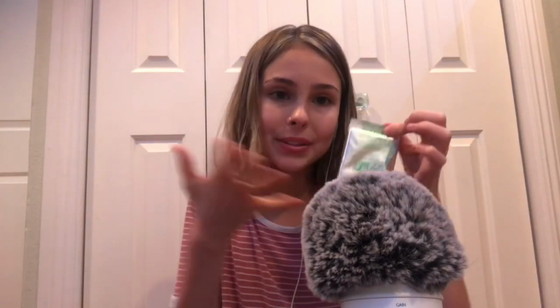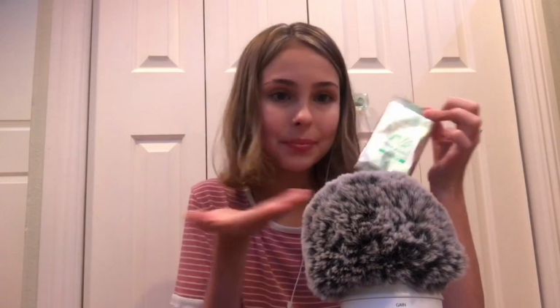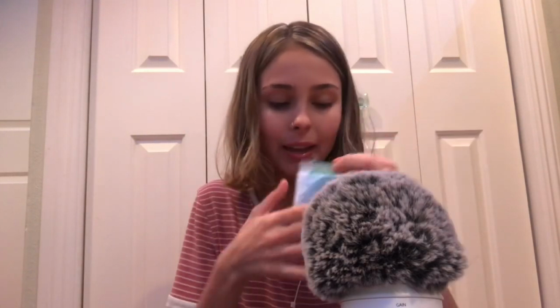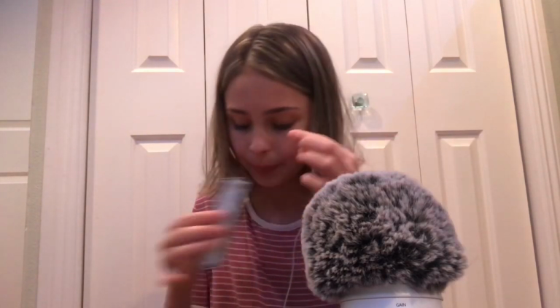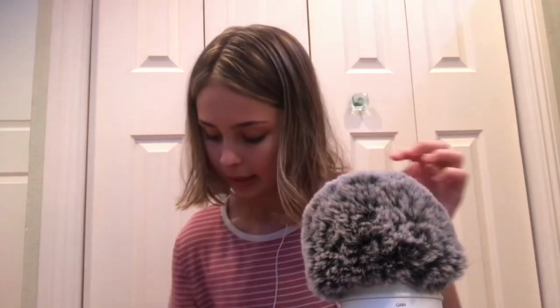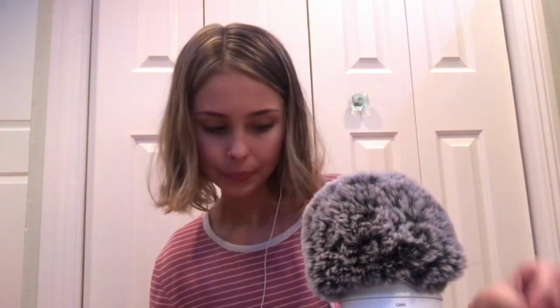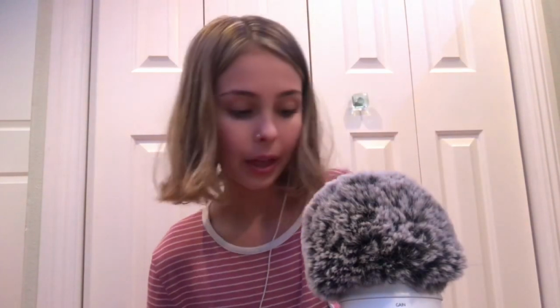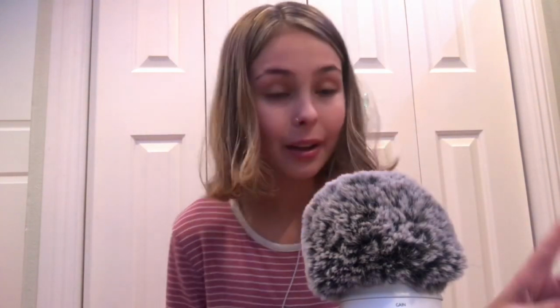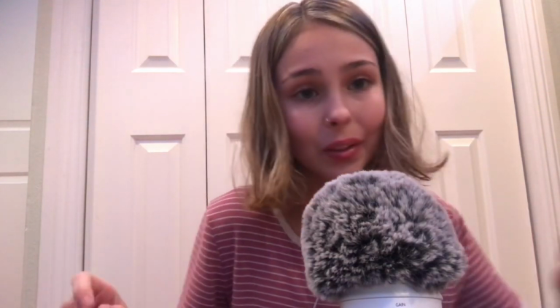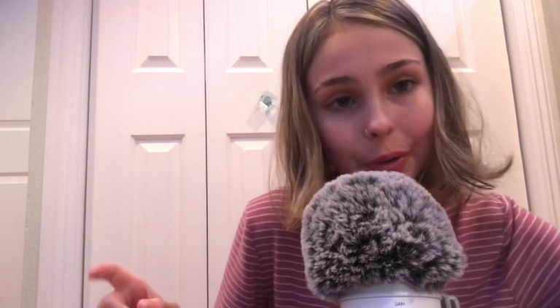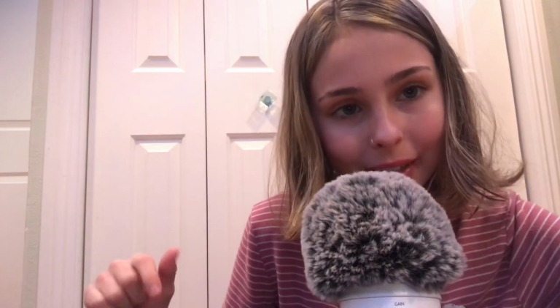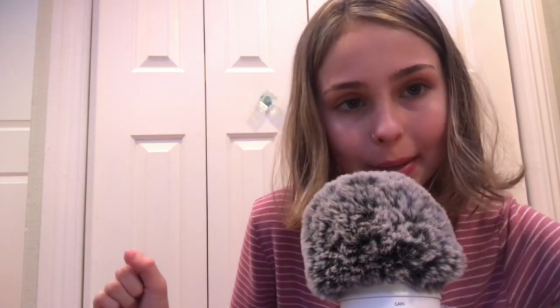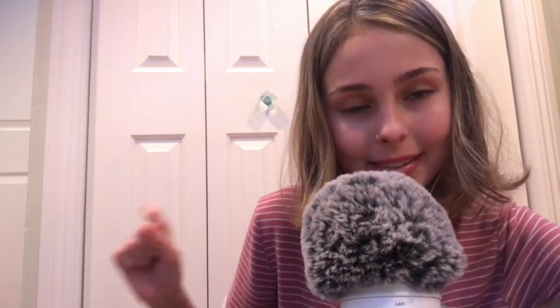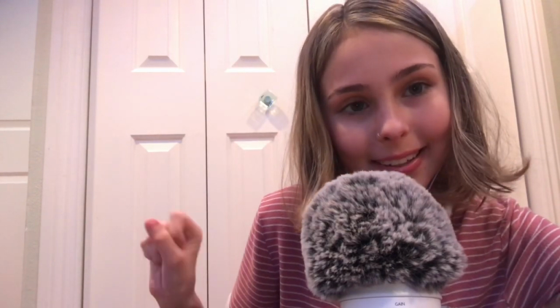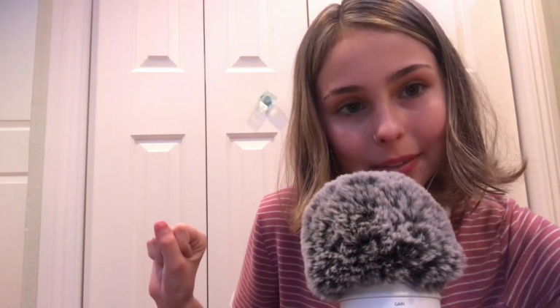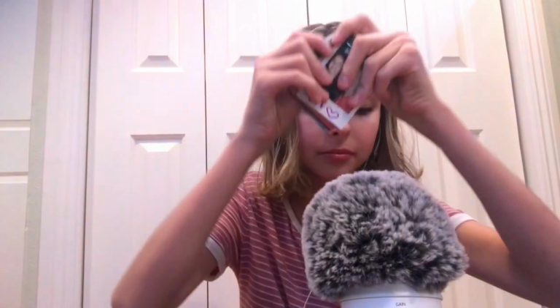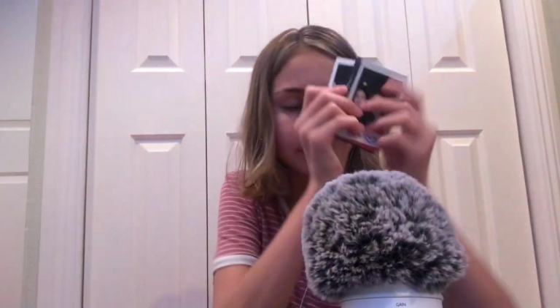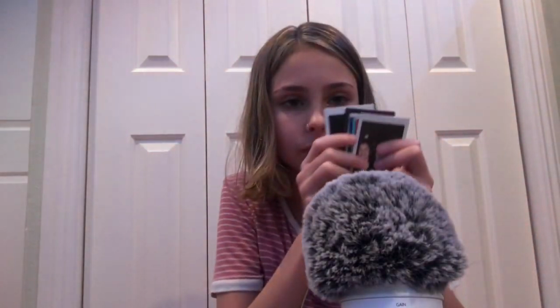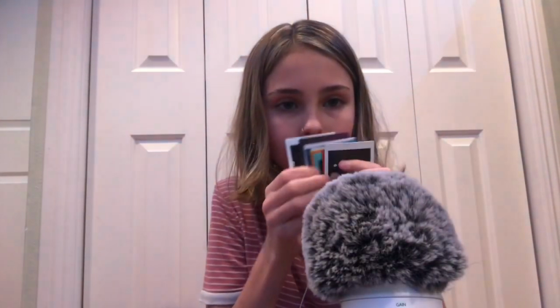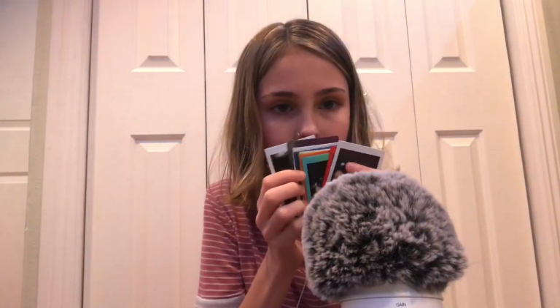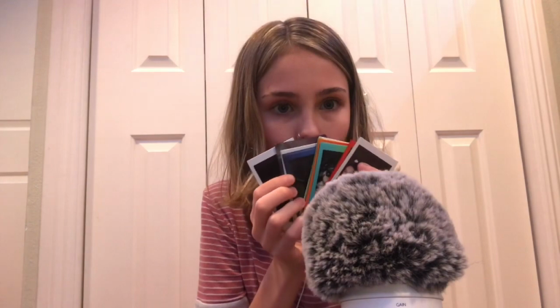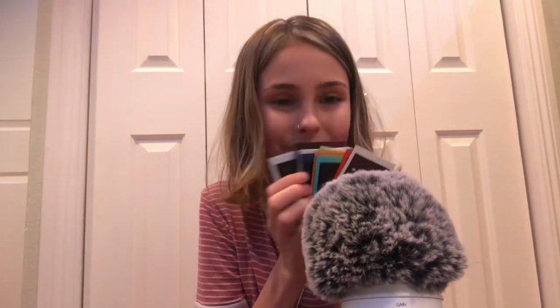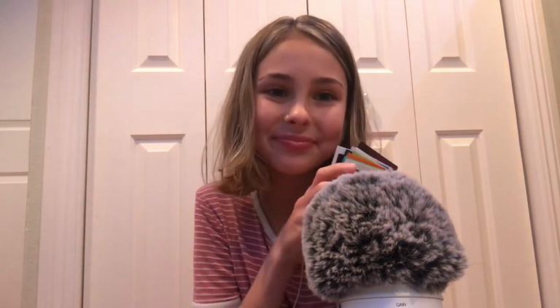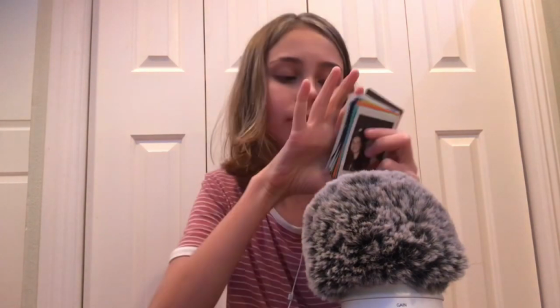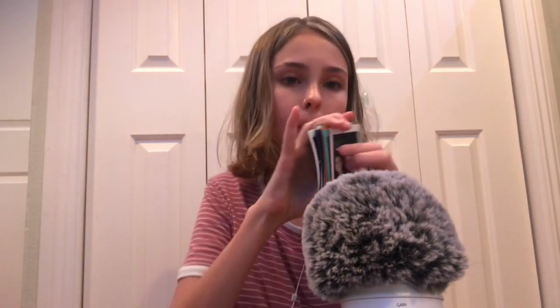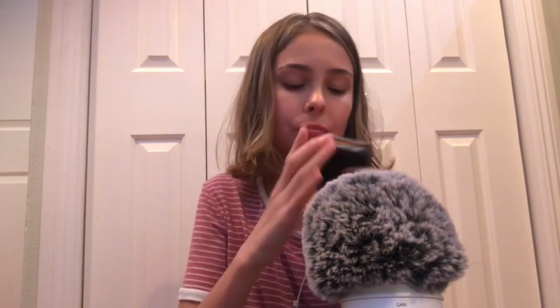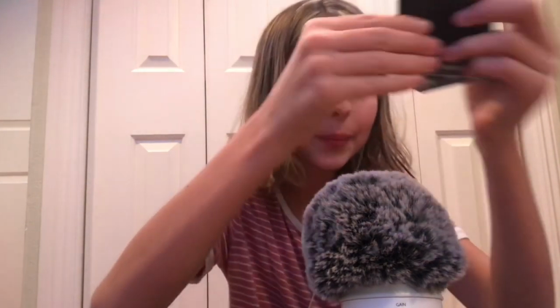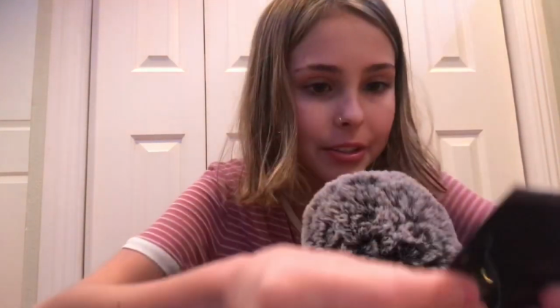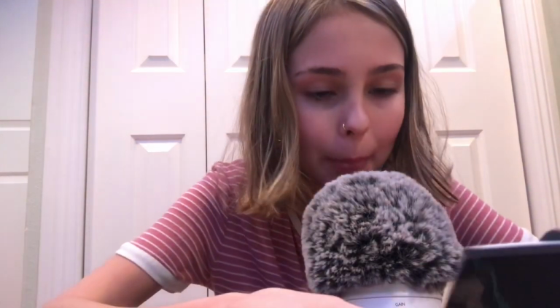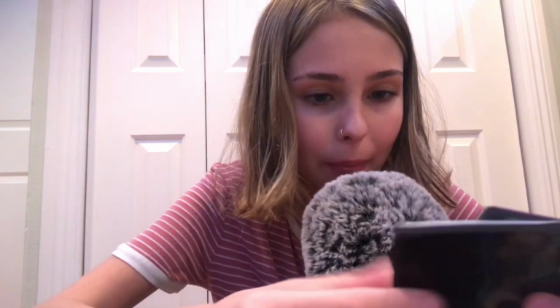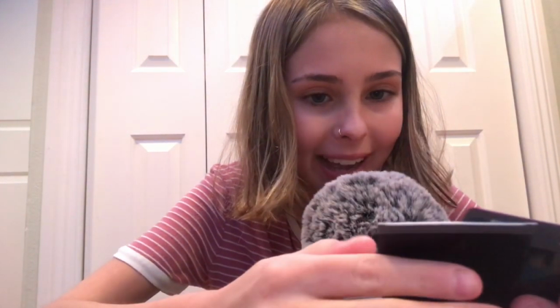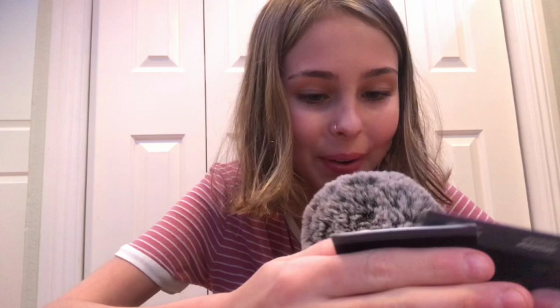So yeah, I have all of the photos right next to me, so let's get into it. I'm going to start from the back.